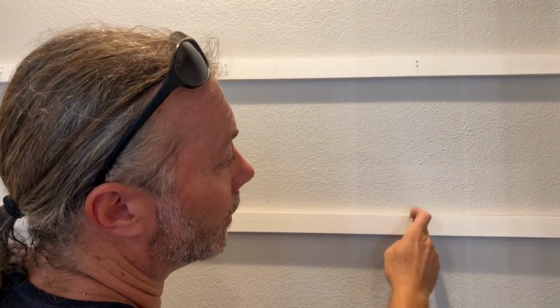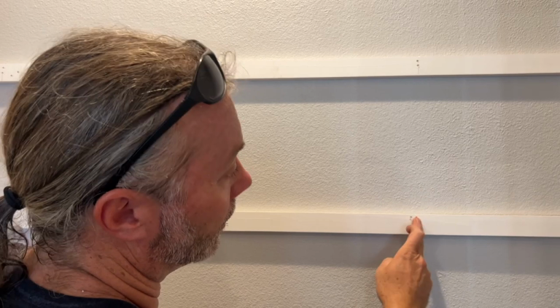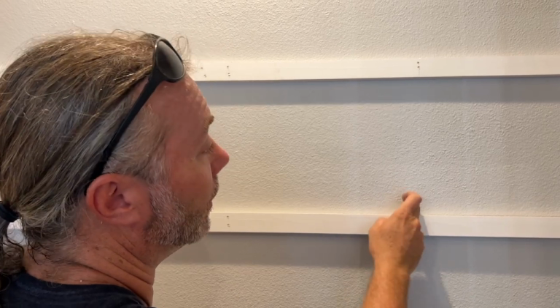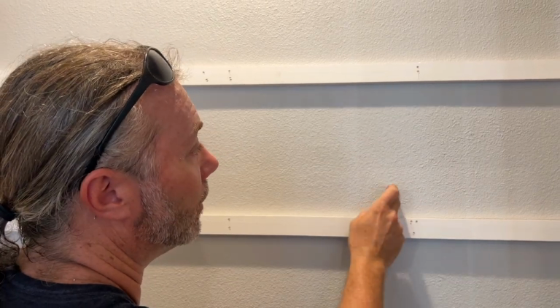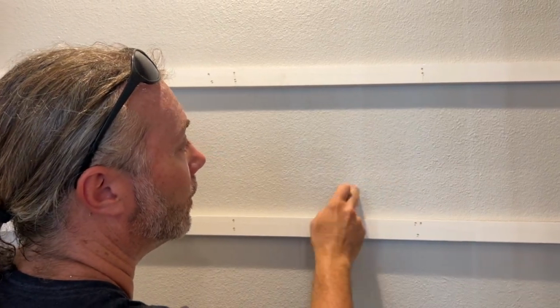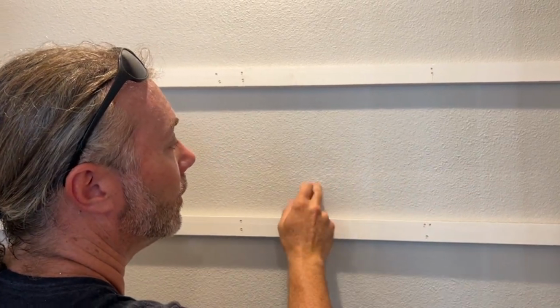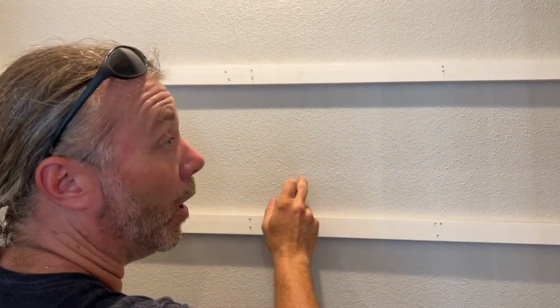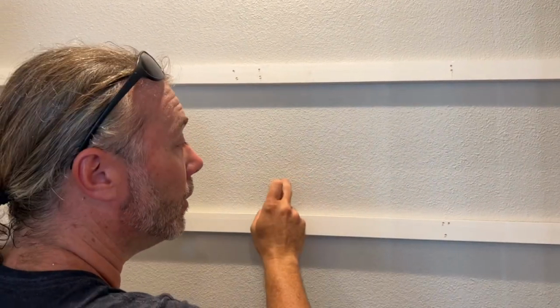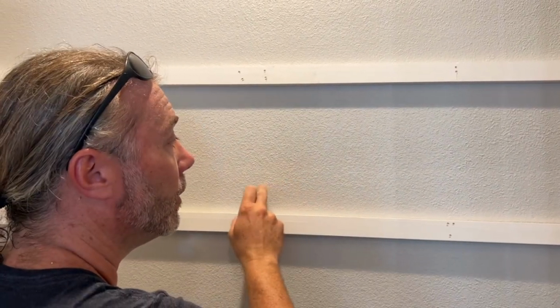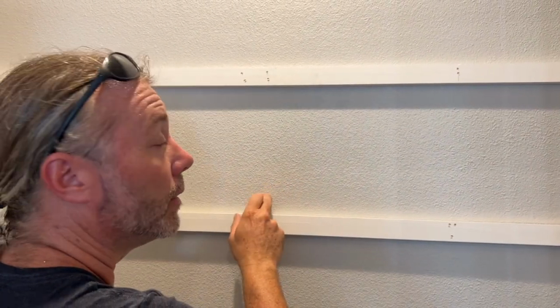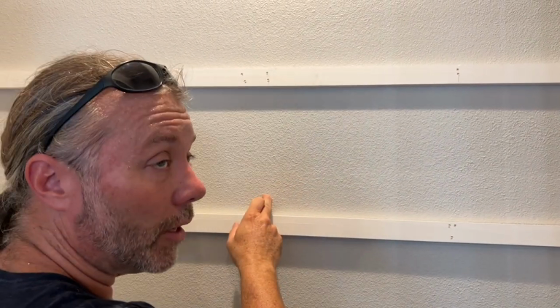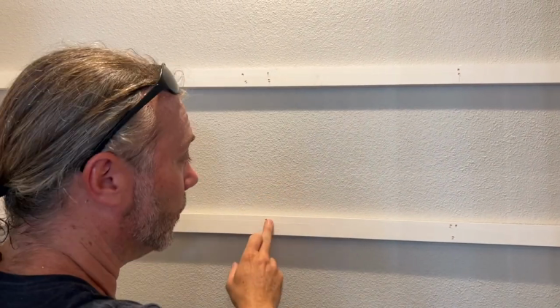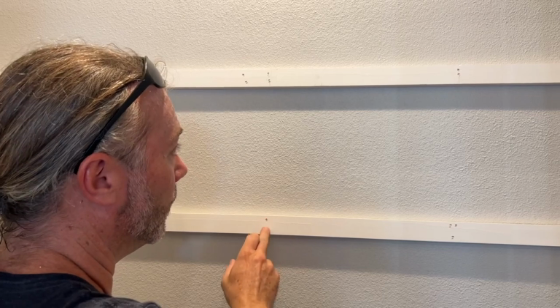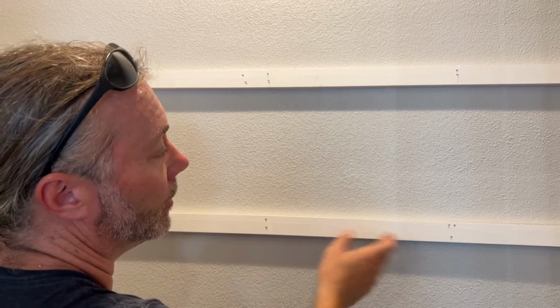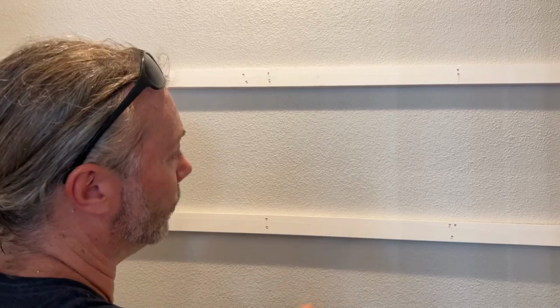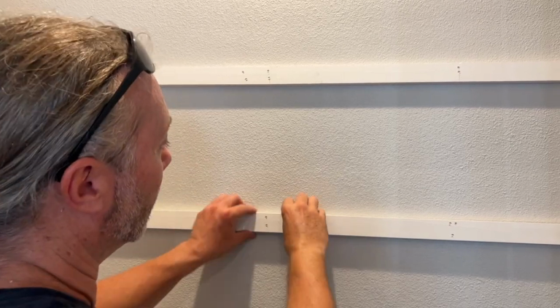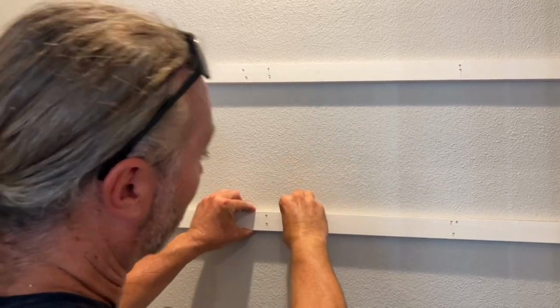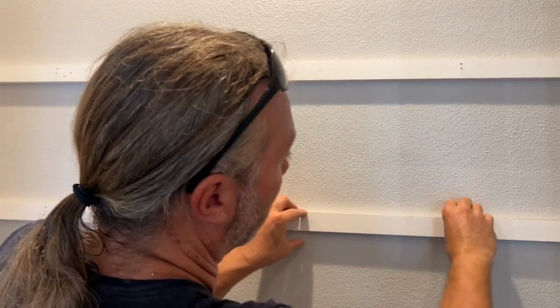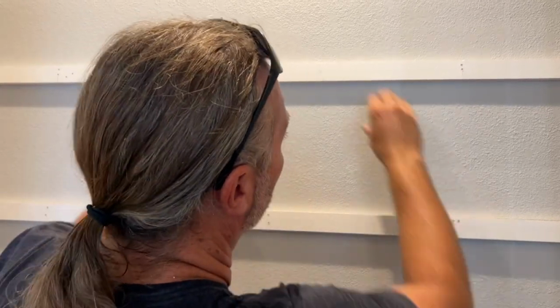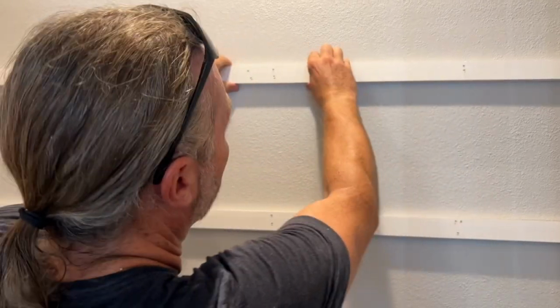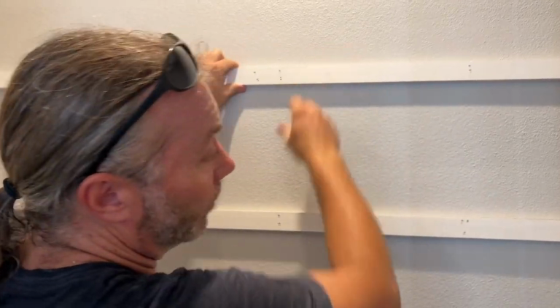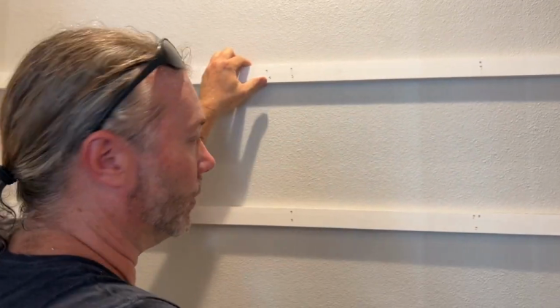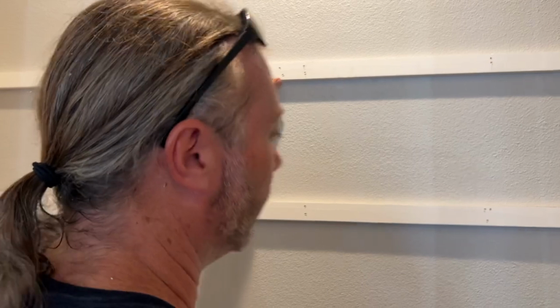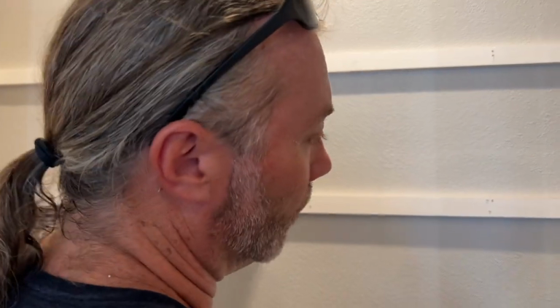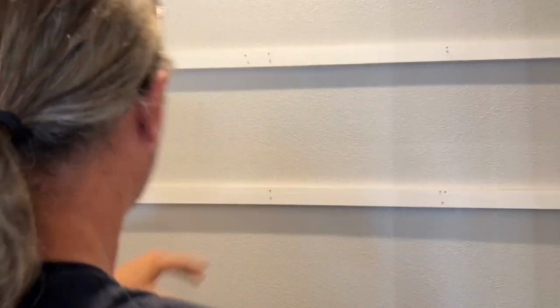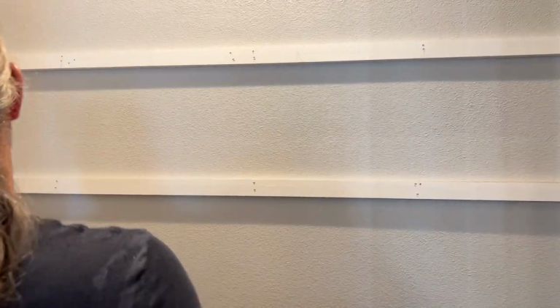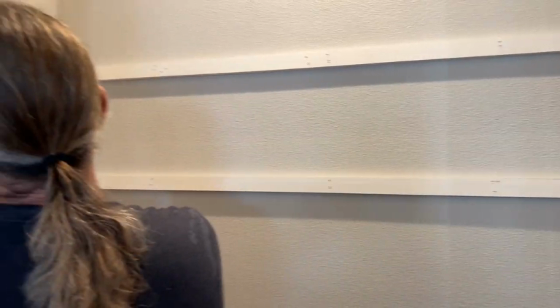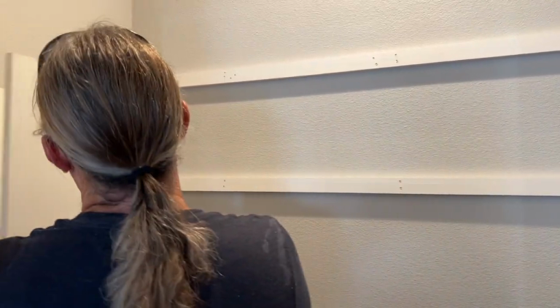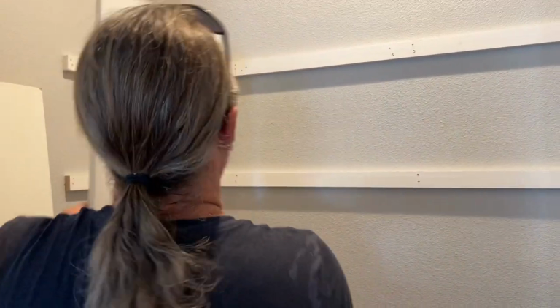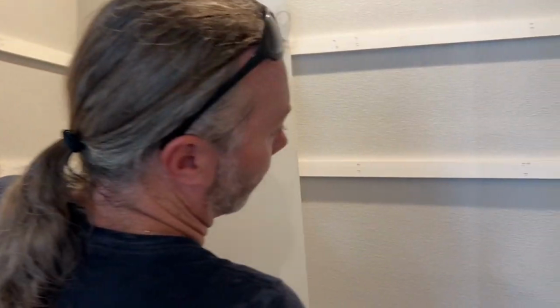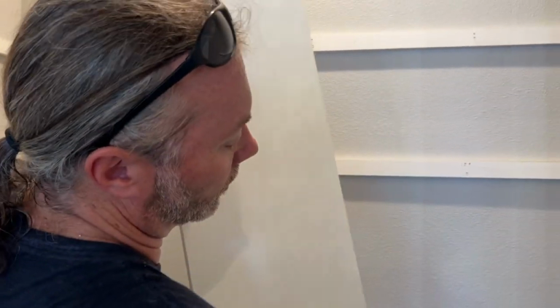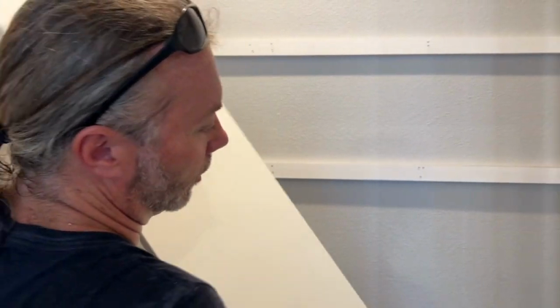Come closer, listen - hollow, solid - there's a stud right there. So you find your studs, because you don't want to be in just the sheetrock. Then we make this bracket shape right here, and what do we use that for? Oh, this is gonna blow your mind.